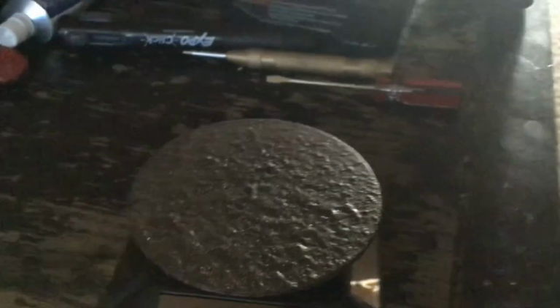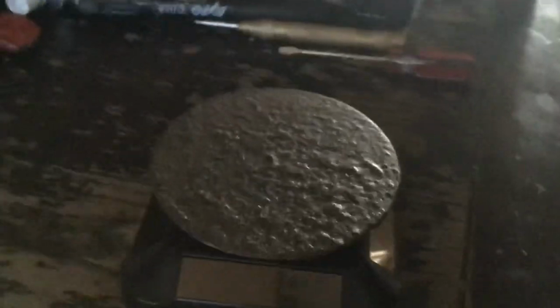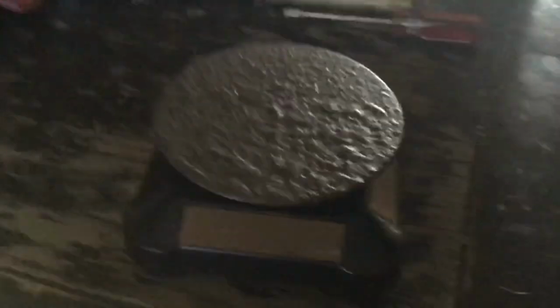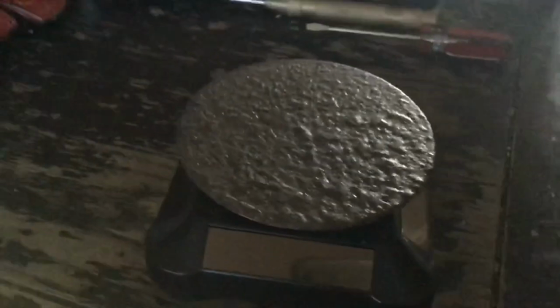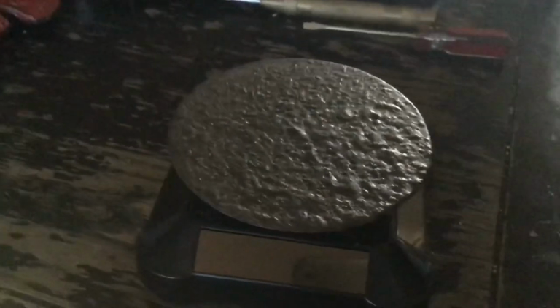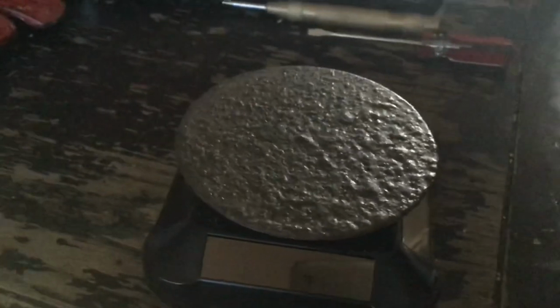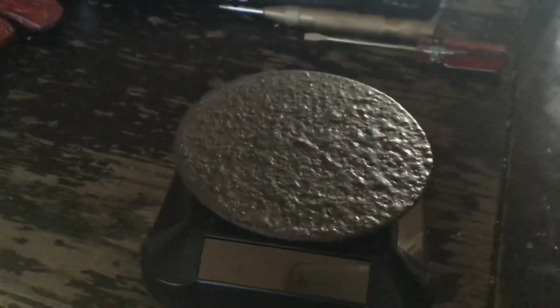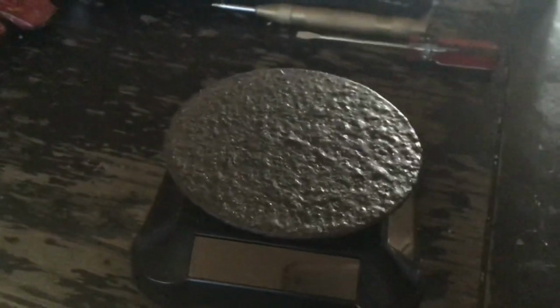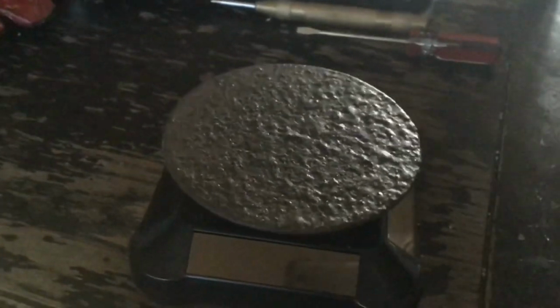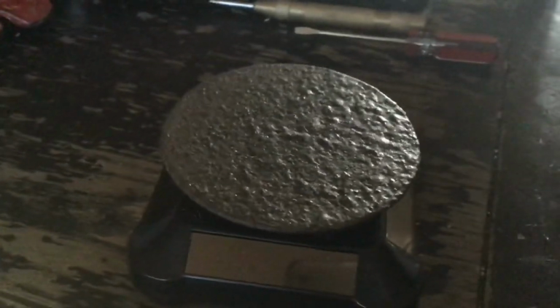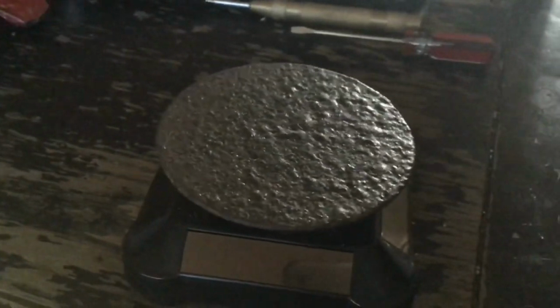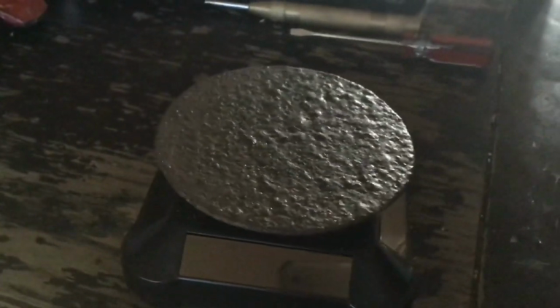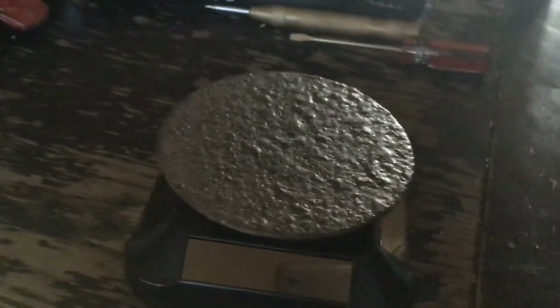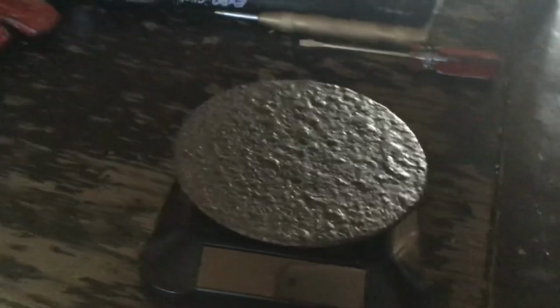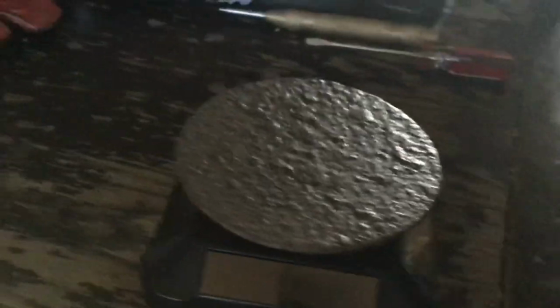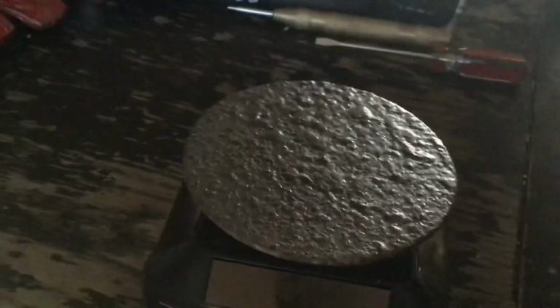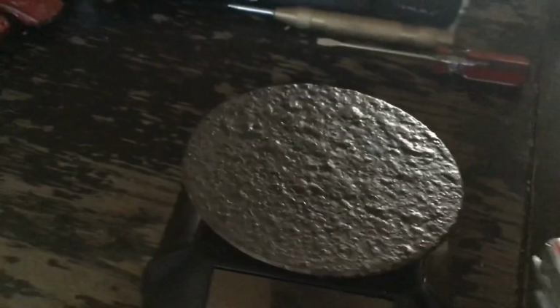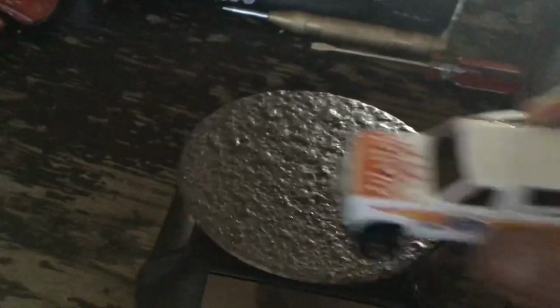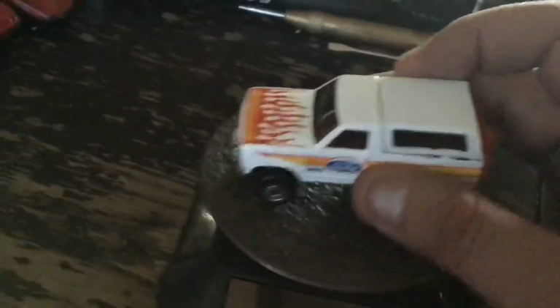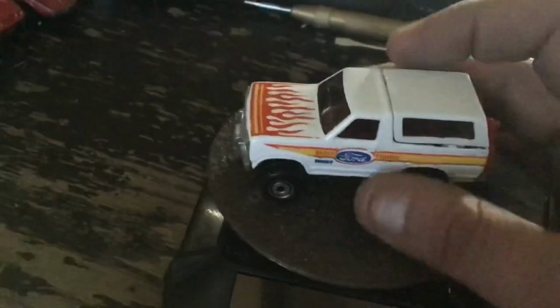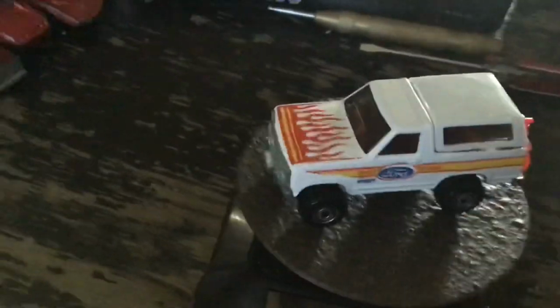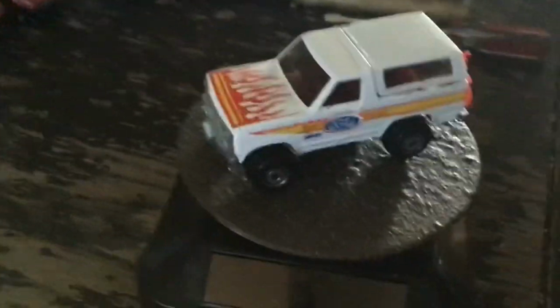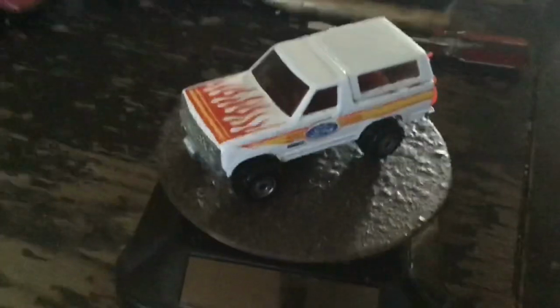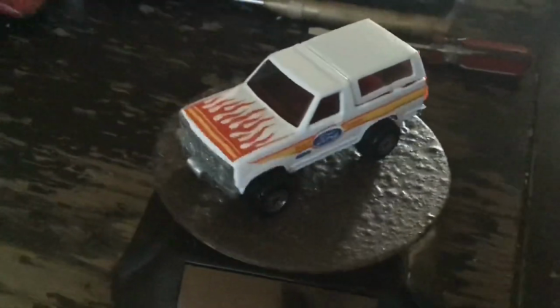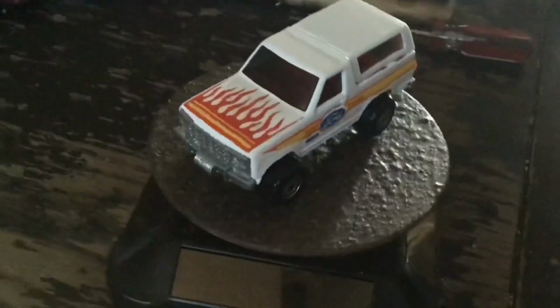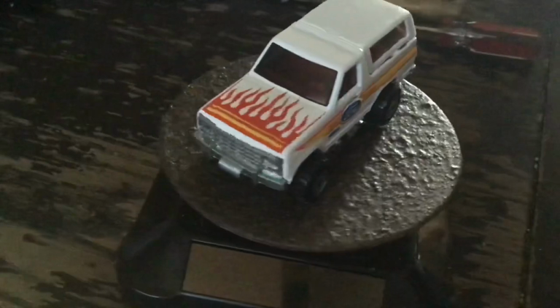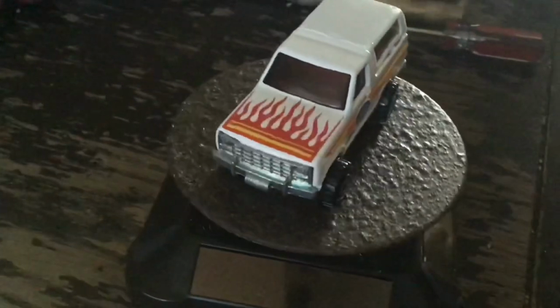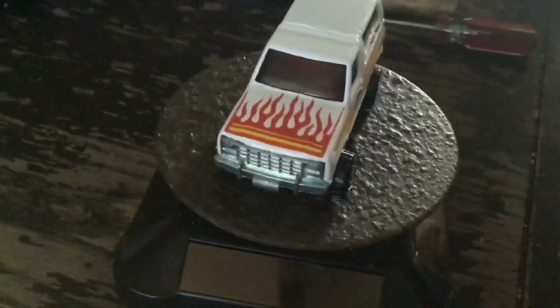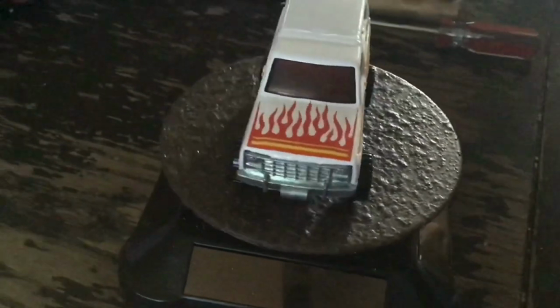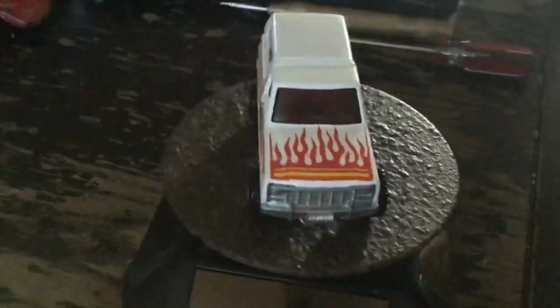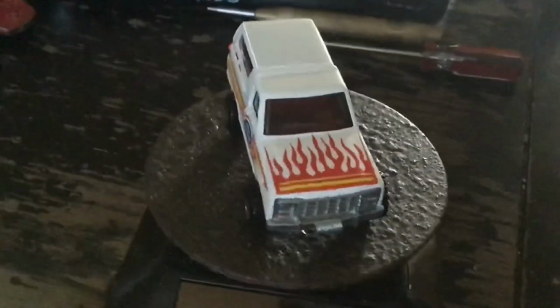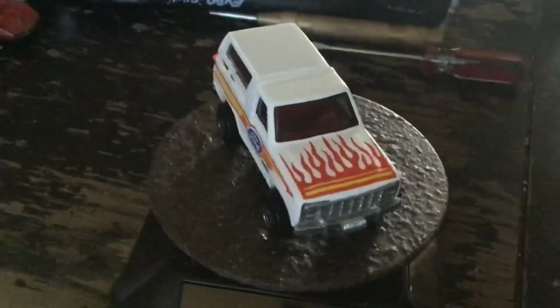I'm going to be doing a couple unboxings here. The first one is from Steve Thornberry, a guy who I've dealt with for many years. It's a rather small one — sometimes I get big ones from him, sometimes smaller. It just depends.